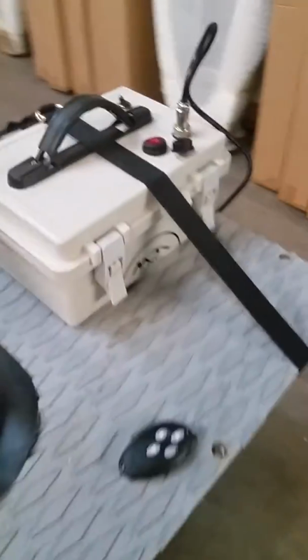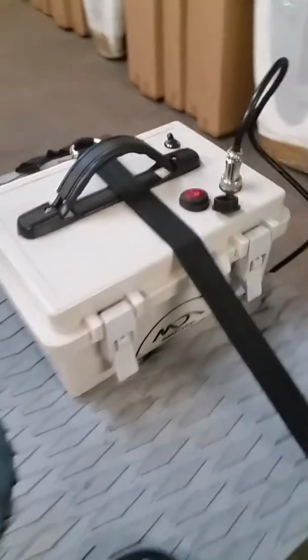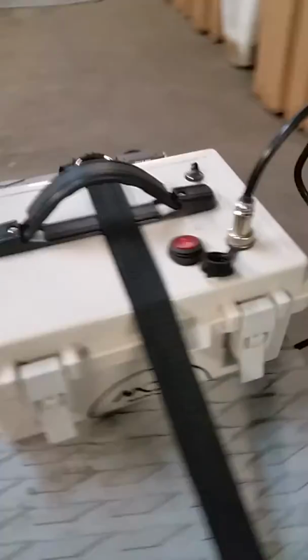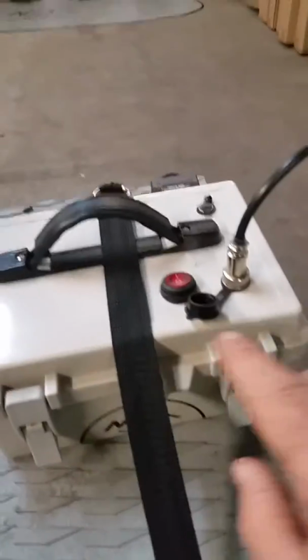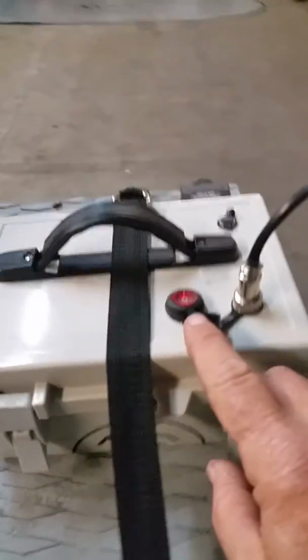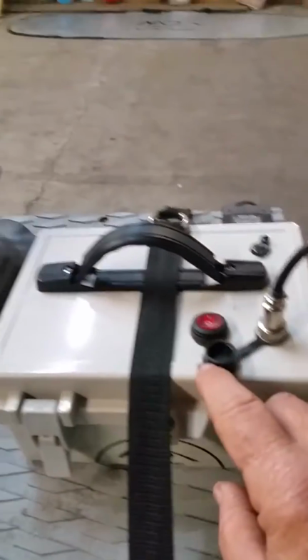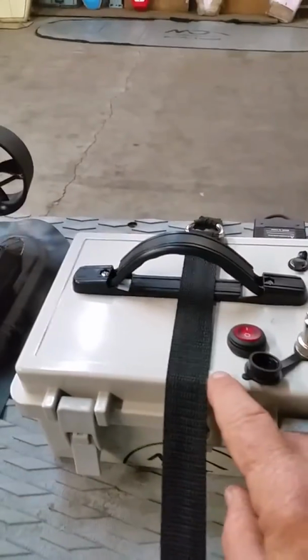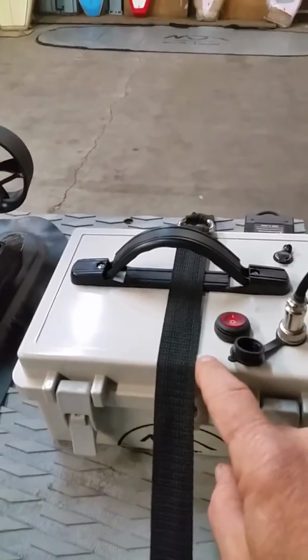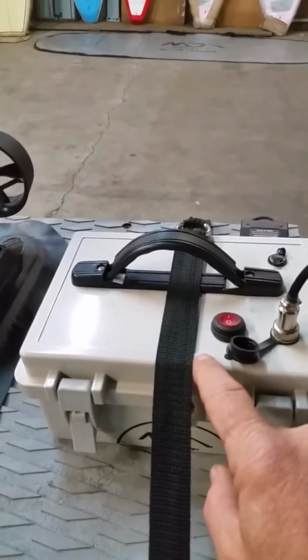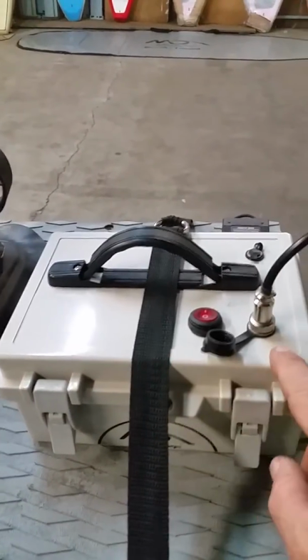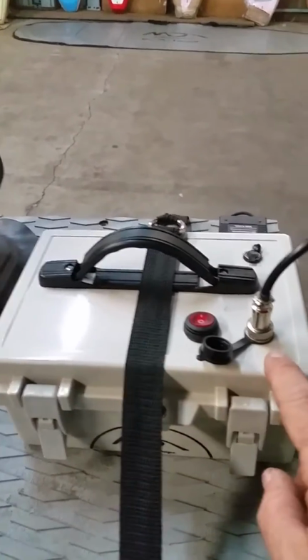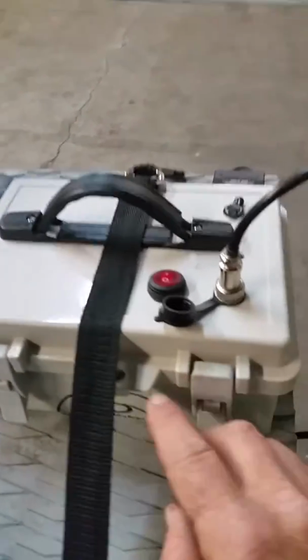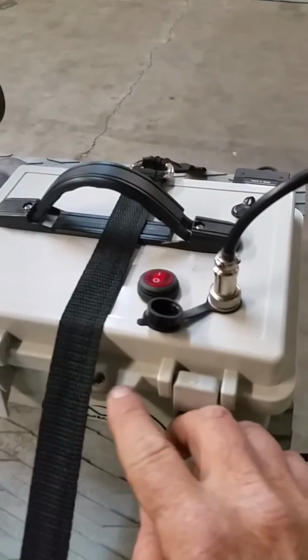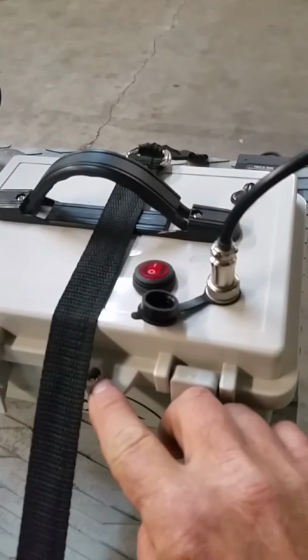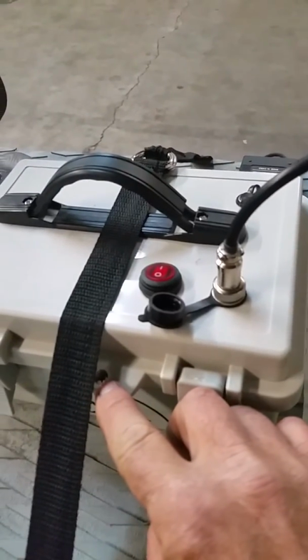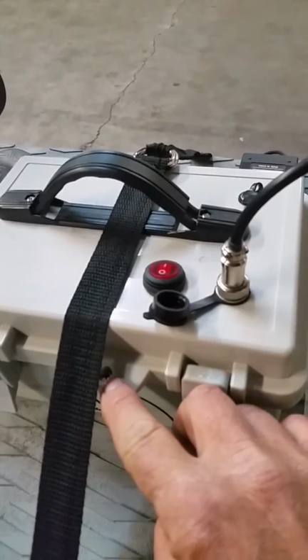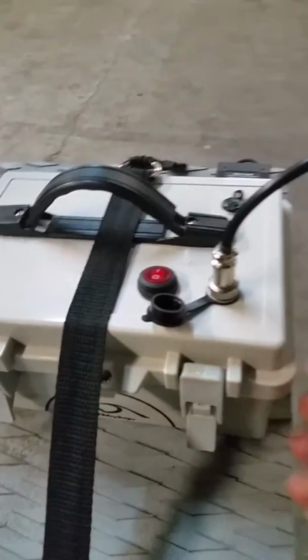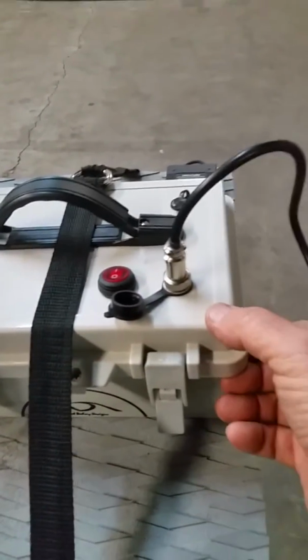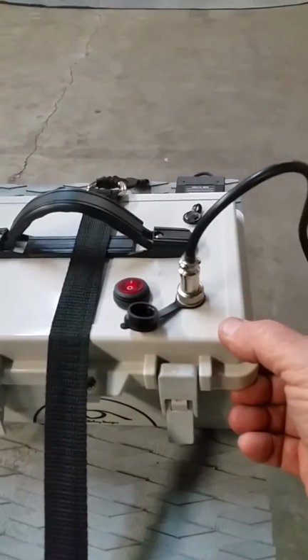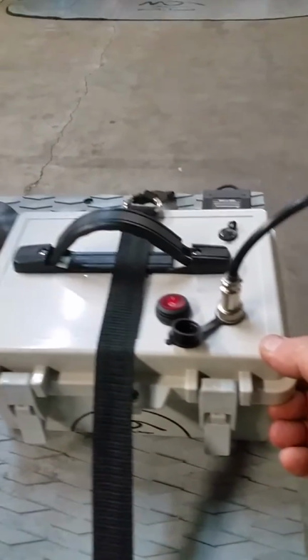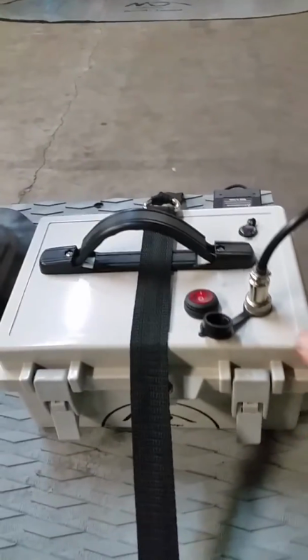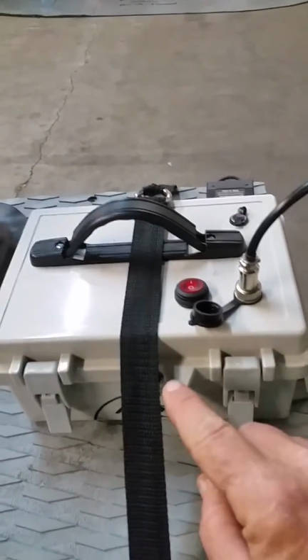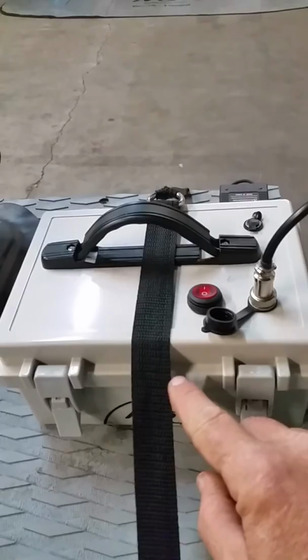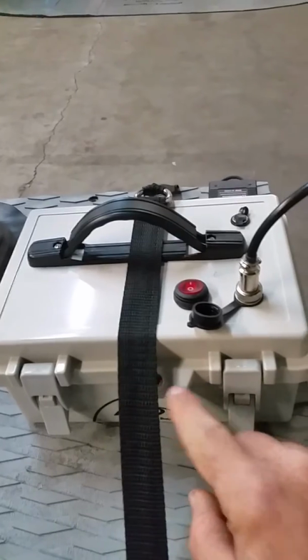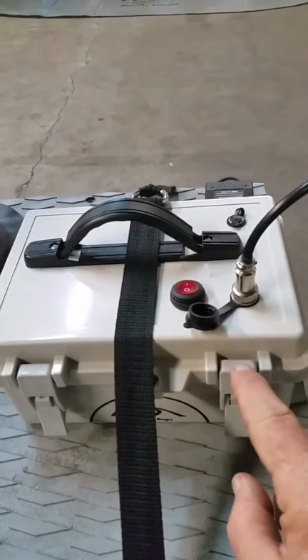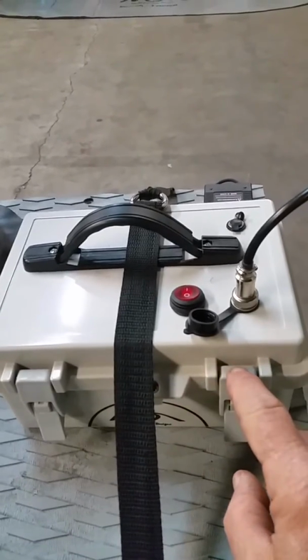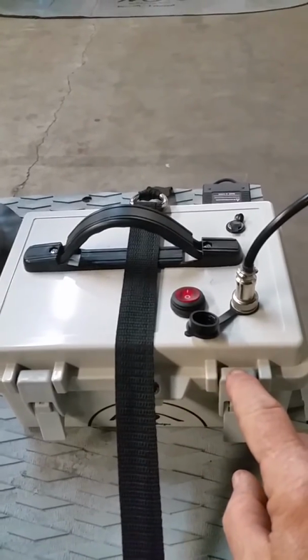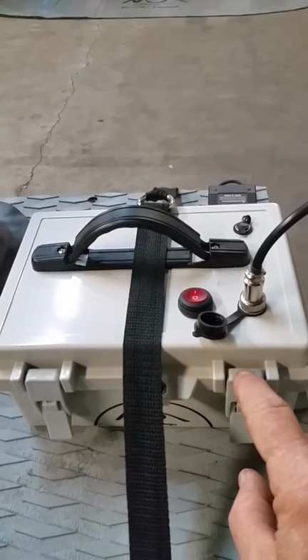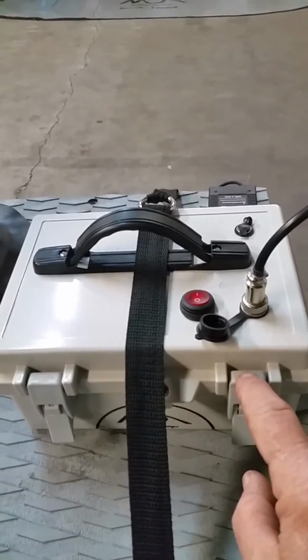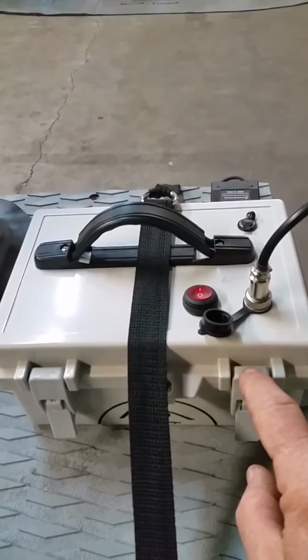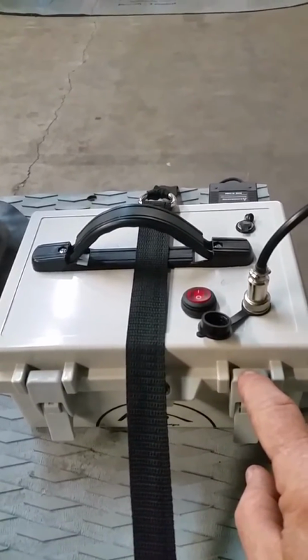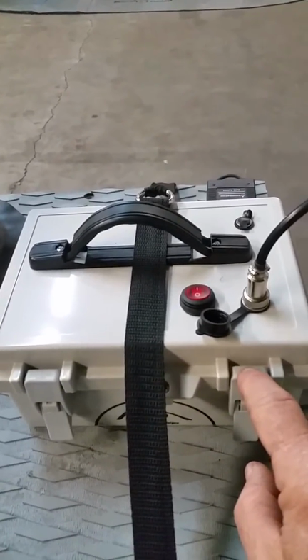The battery is a lithium battery. It's waterproof — you see a screw here, so it comes sealed, keeps it waterproof. Never take the screw out, never go into this compartment. It will void the warranty.